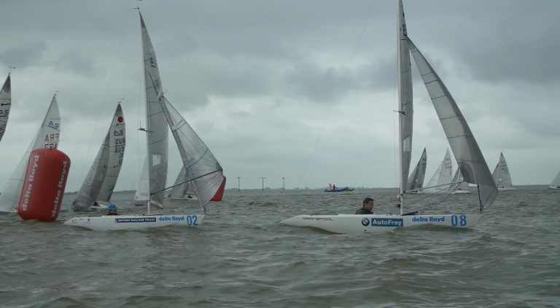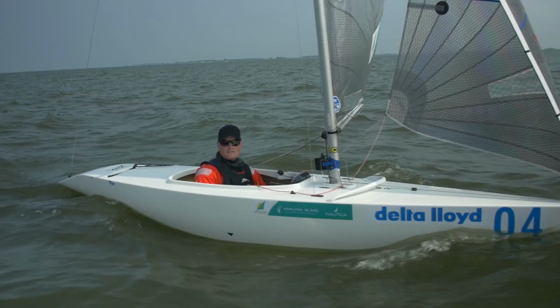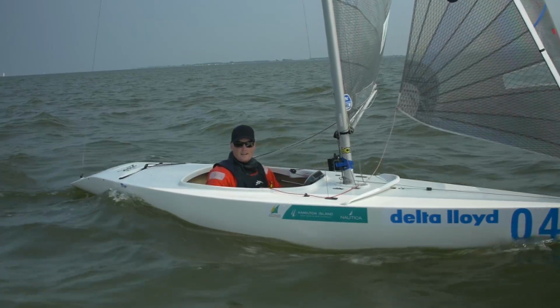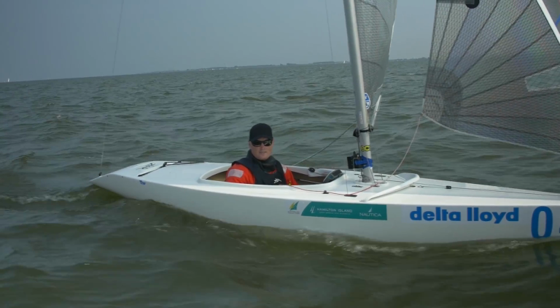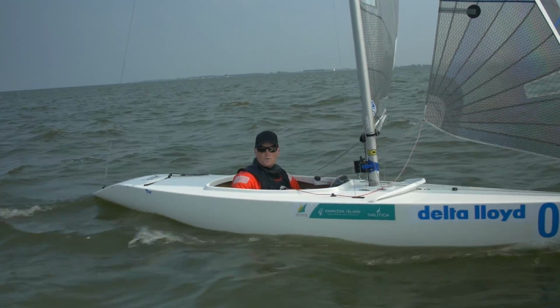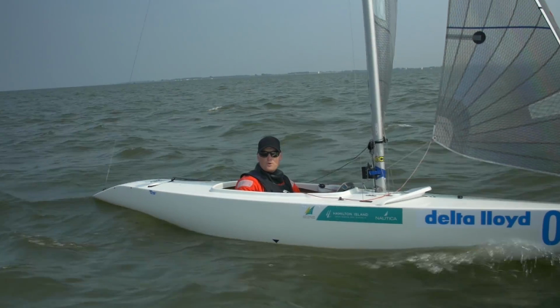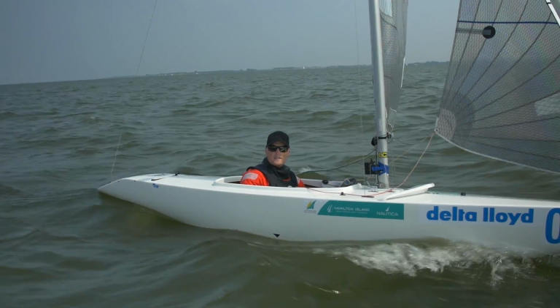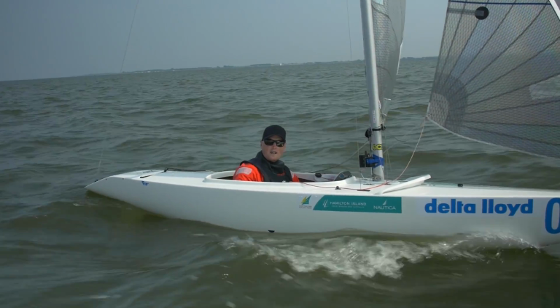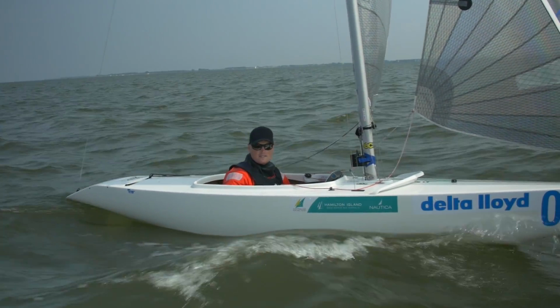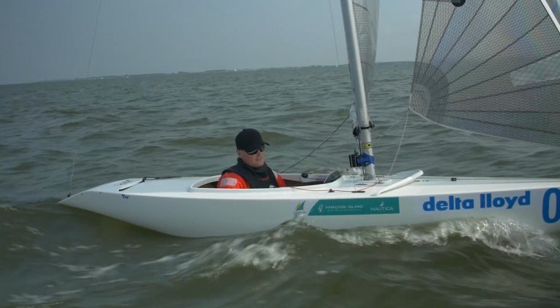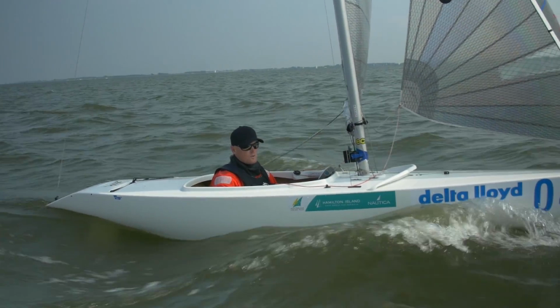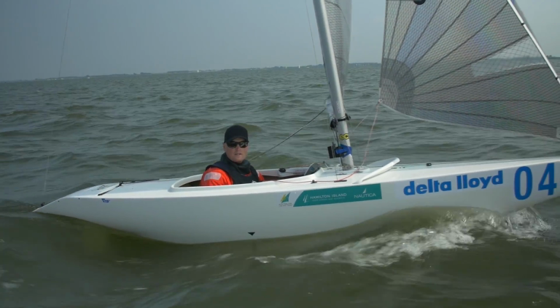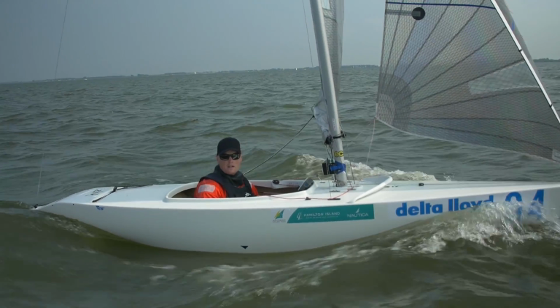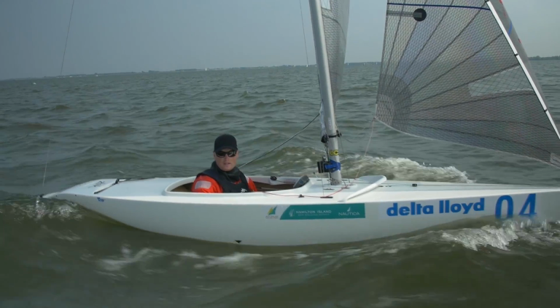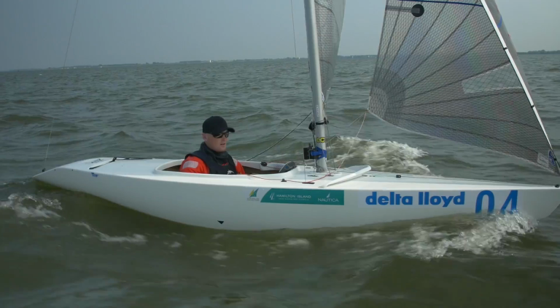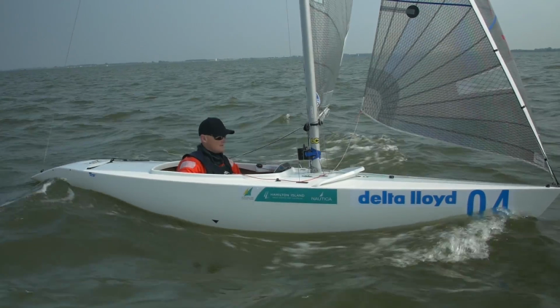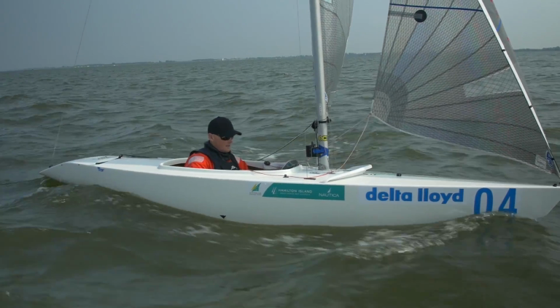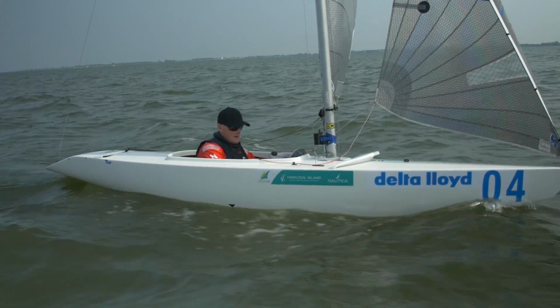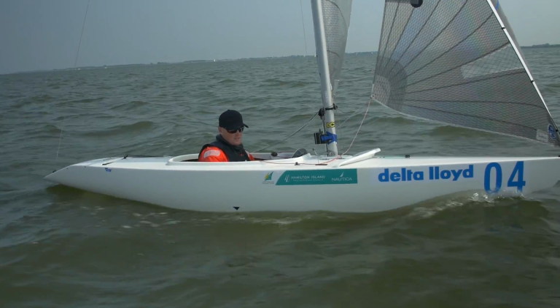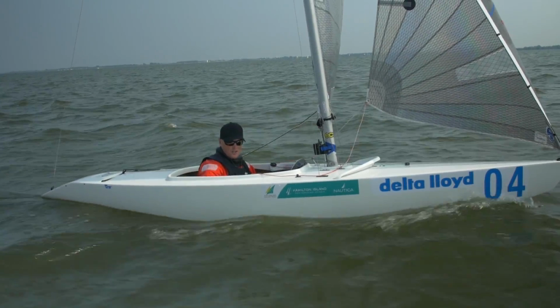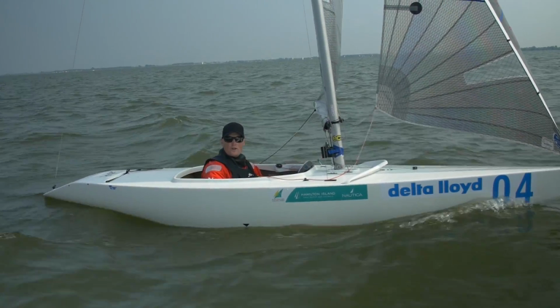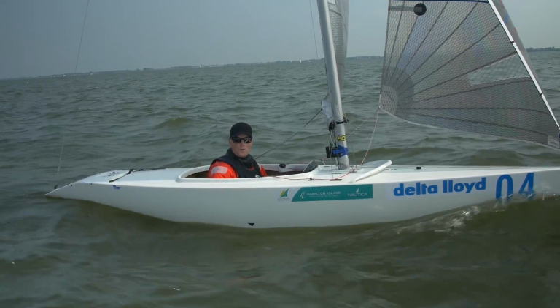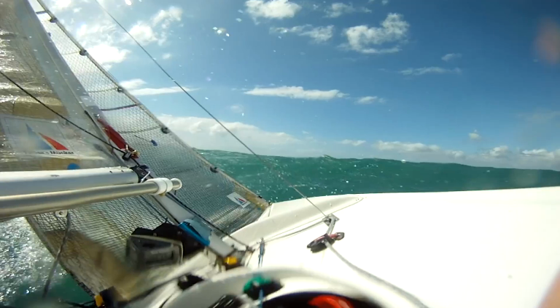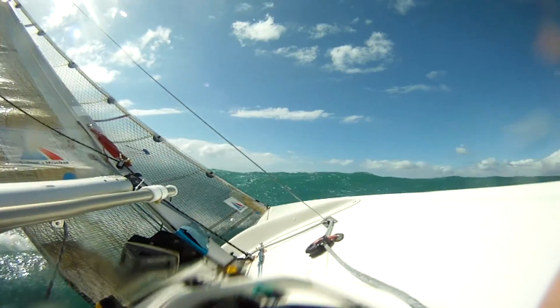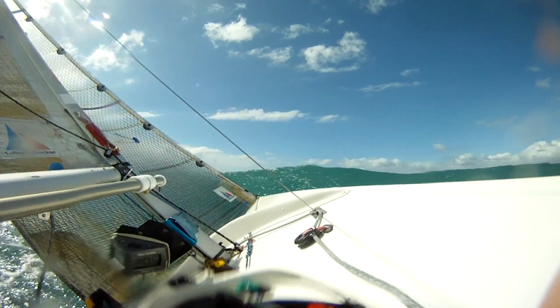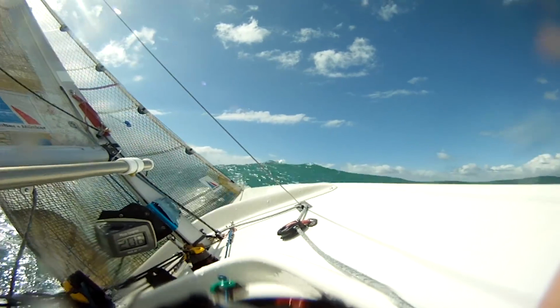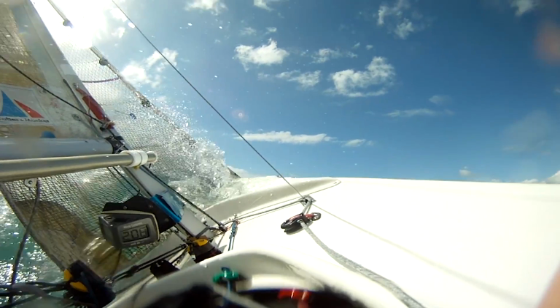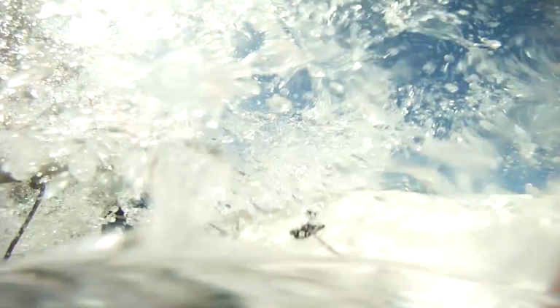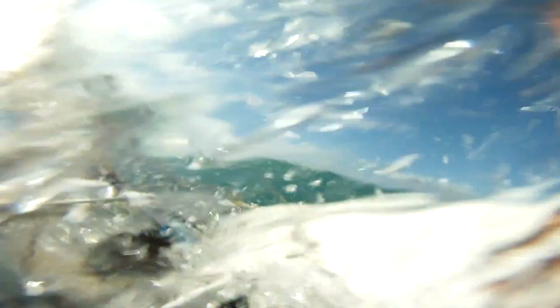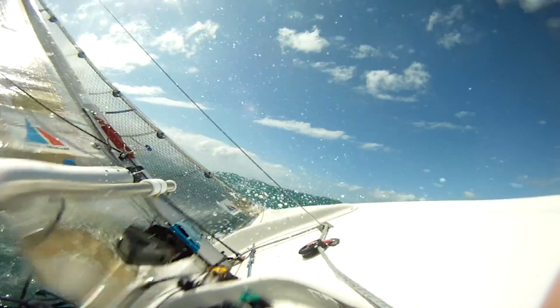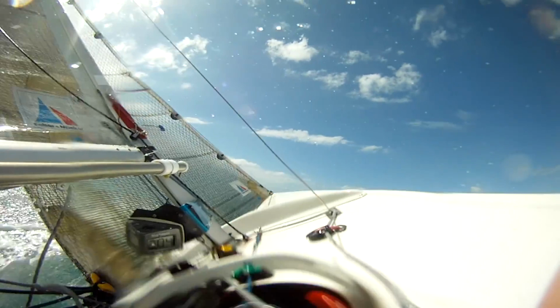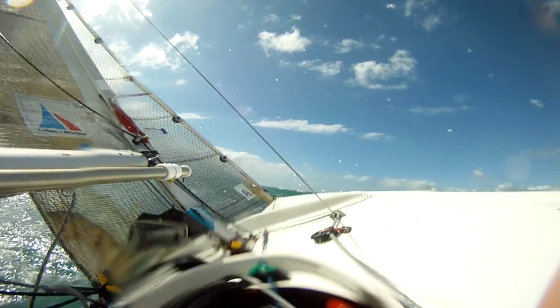This is the 2.4 metre class, the single-handed Paralympic class yacht. As you can see, we're very low to the water, so we do tend to get fairly wet when the breeze is up.